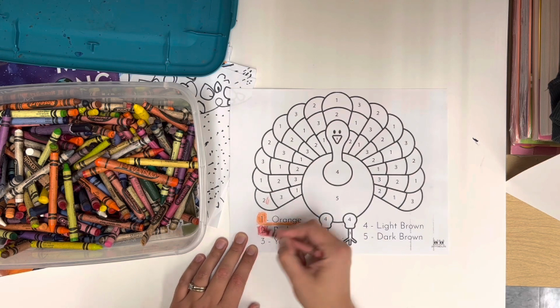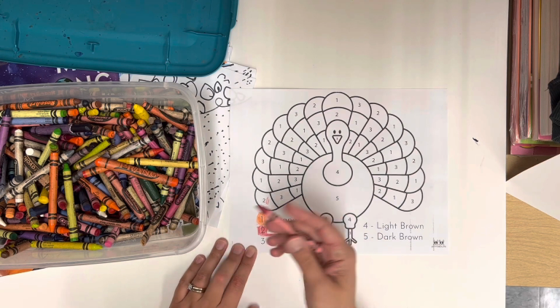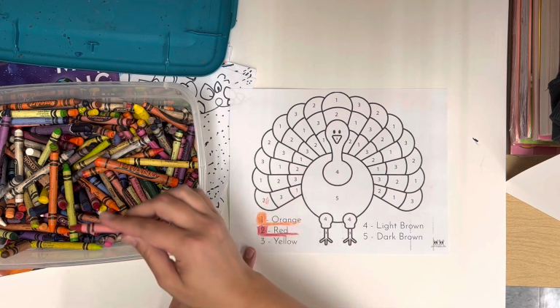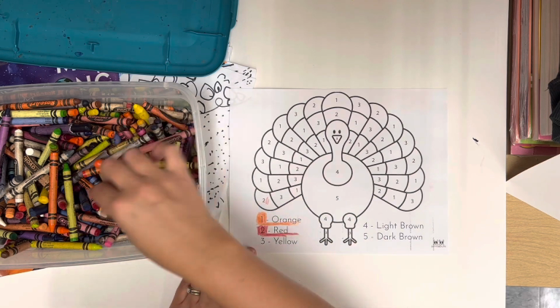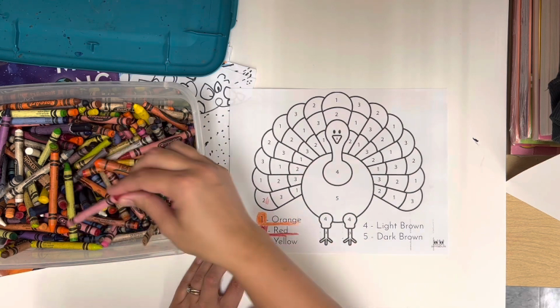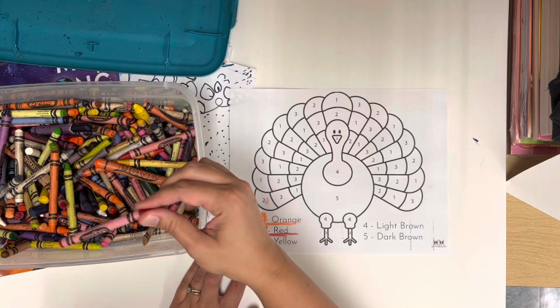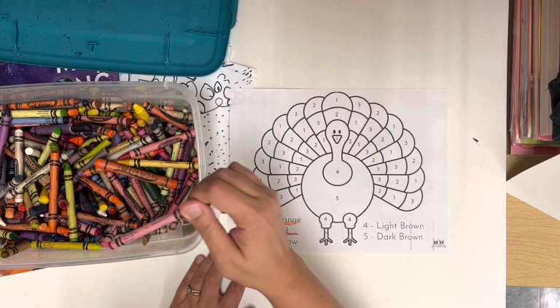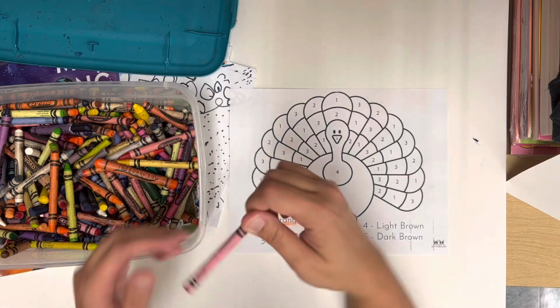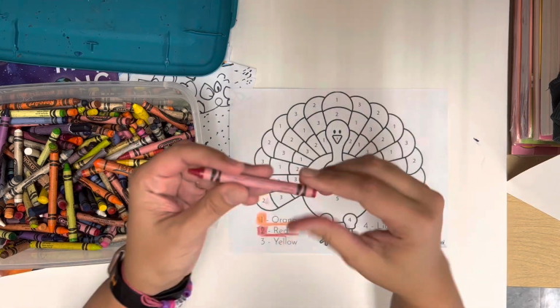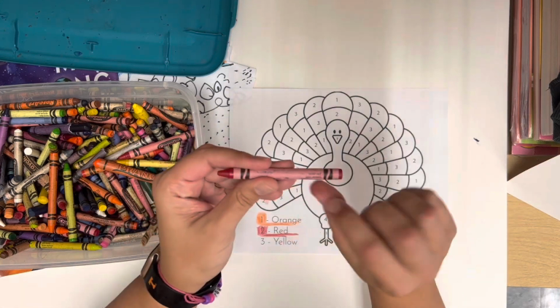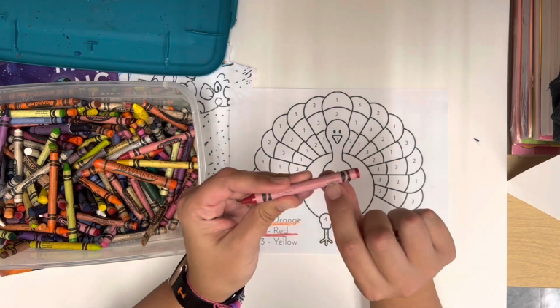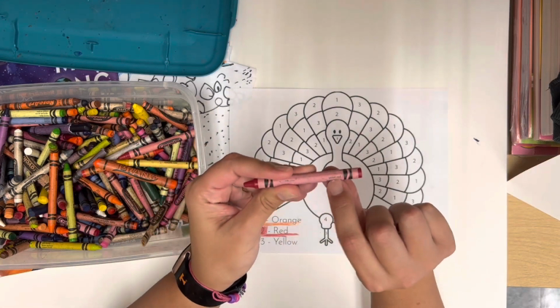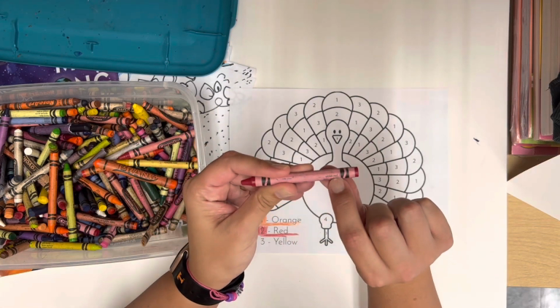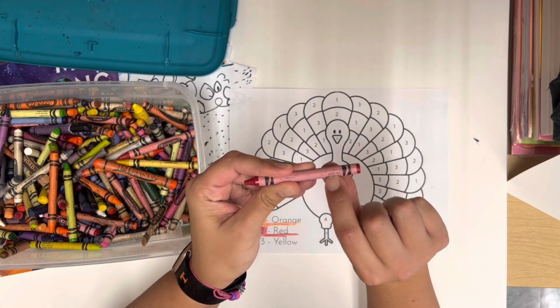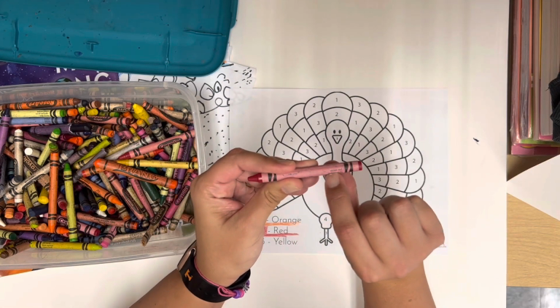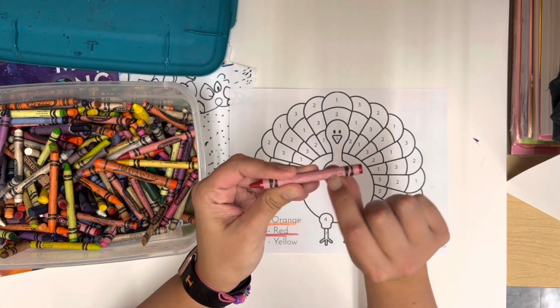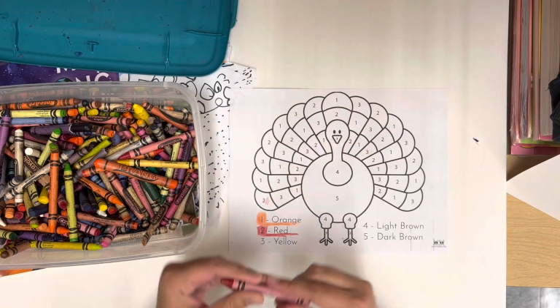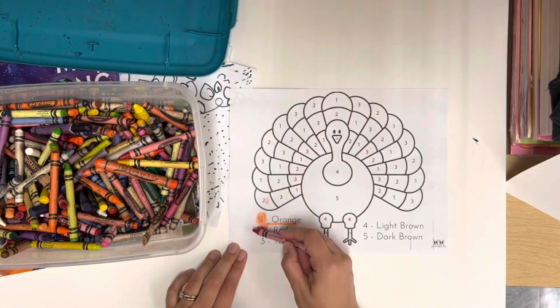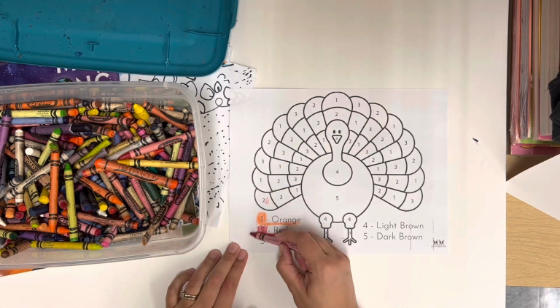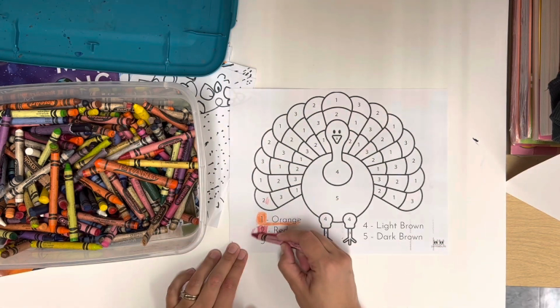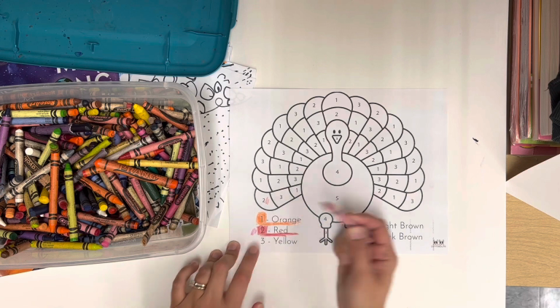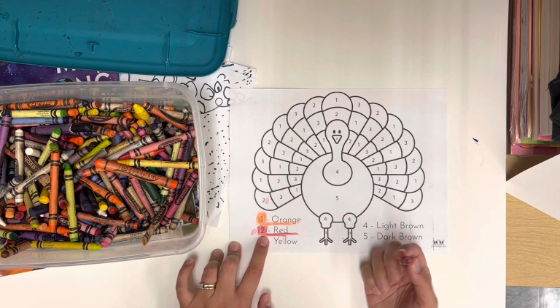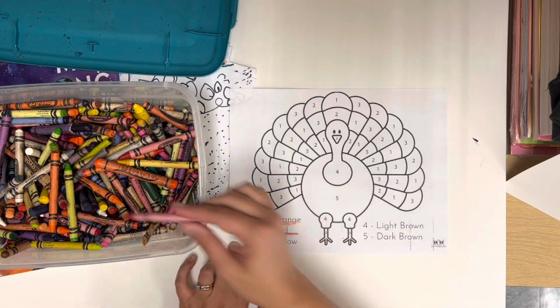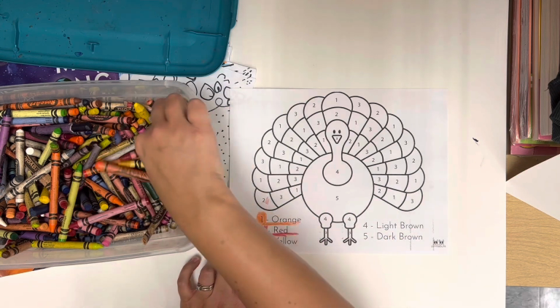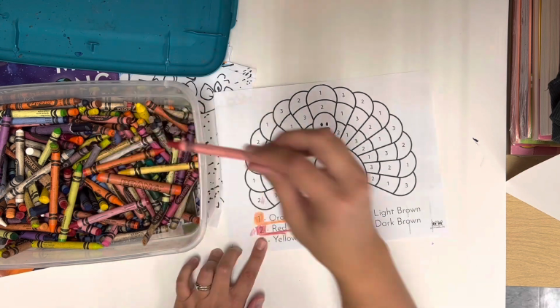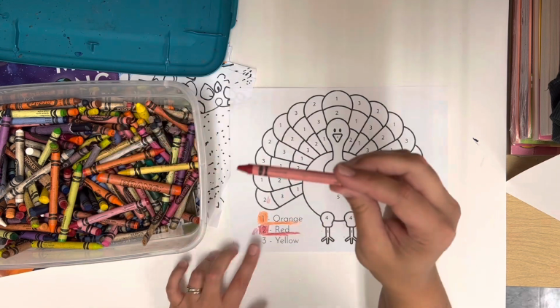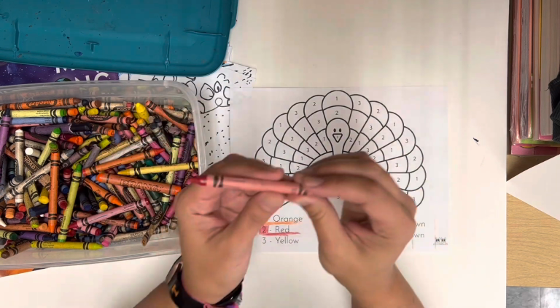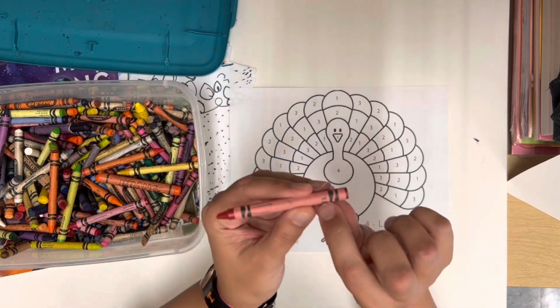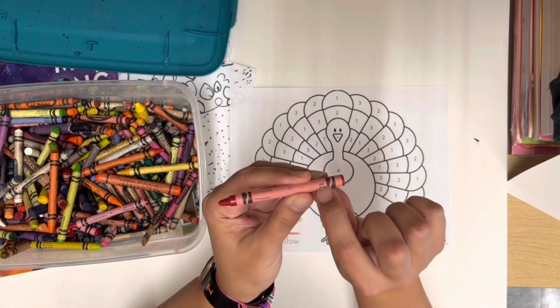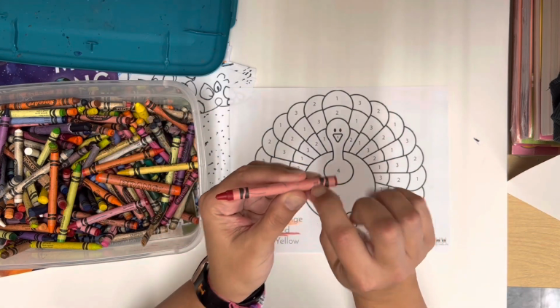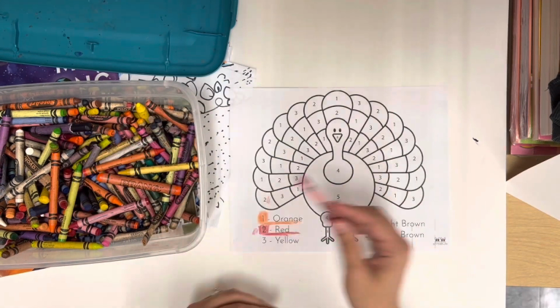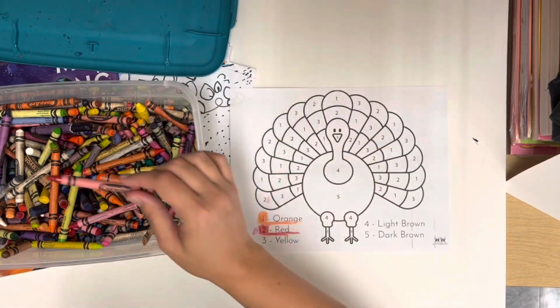Now I just want to show you — that crayon said red, but this one says something different. It does have the word red, but it has violet in front. So this color is not going to be the same as a true red. Be sure that you find a crayon that says just red when you're coloring red.